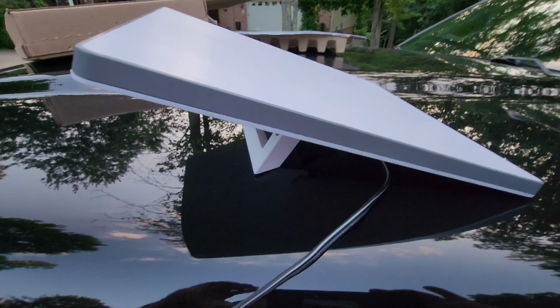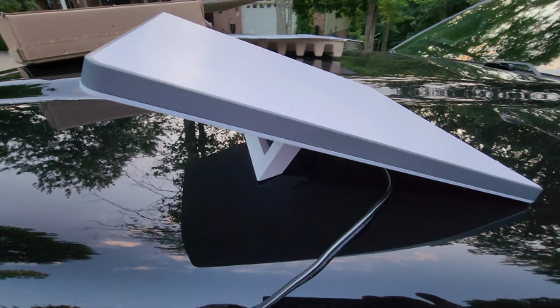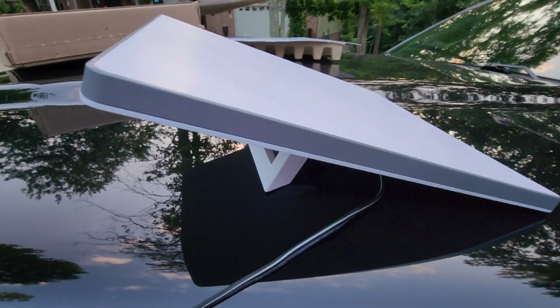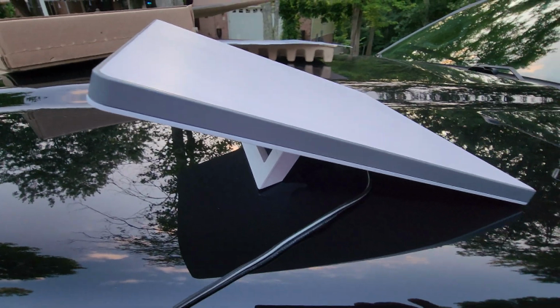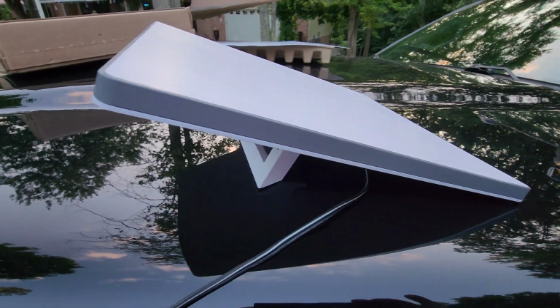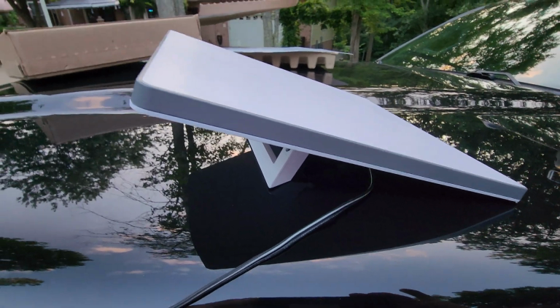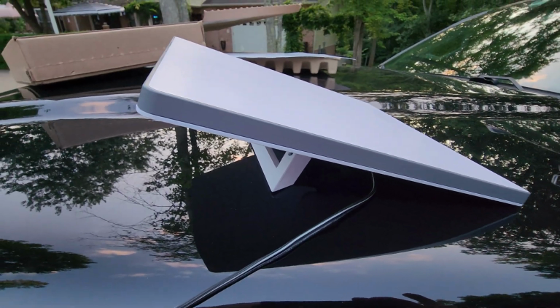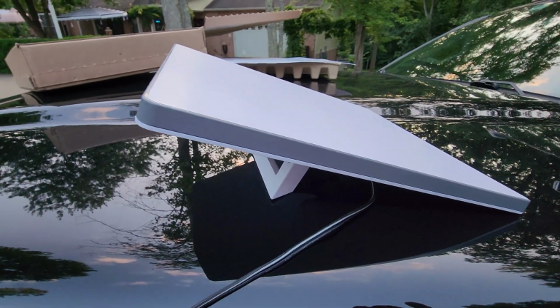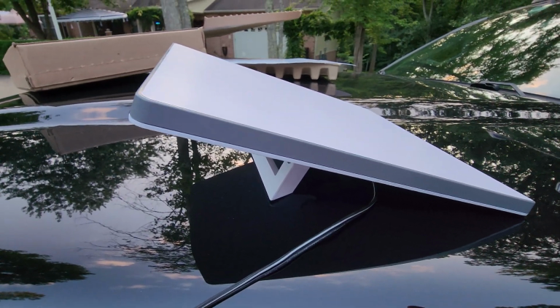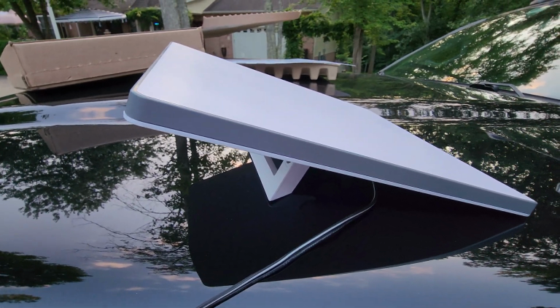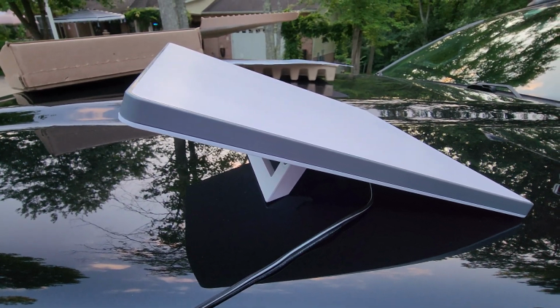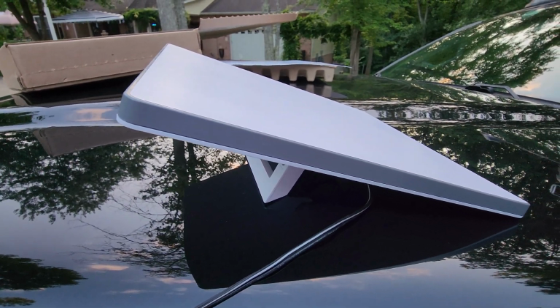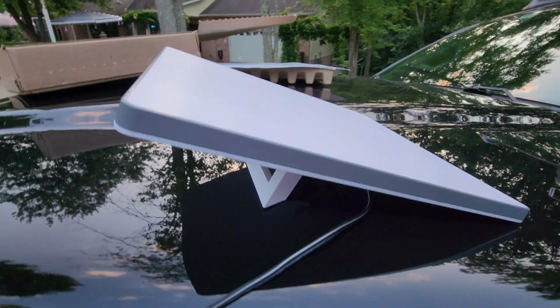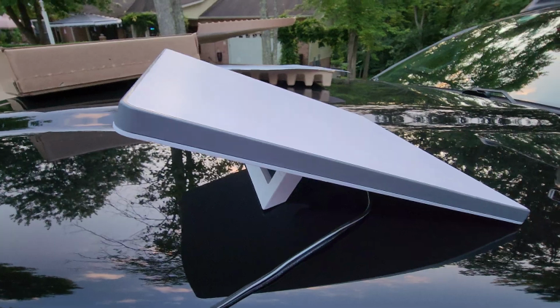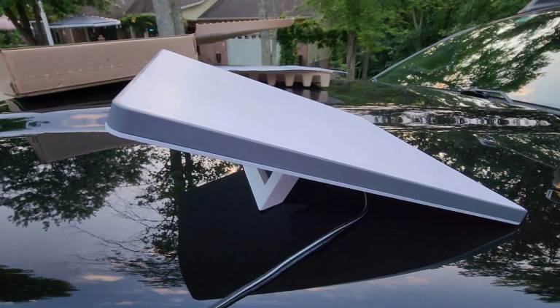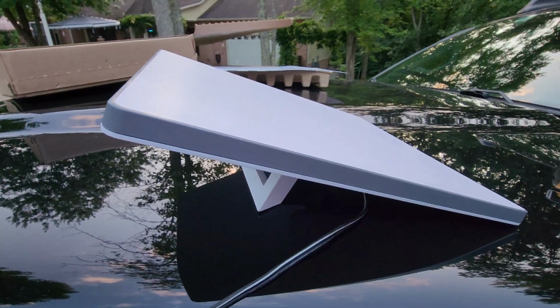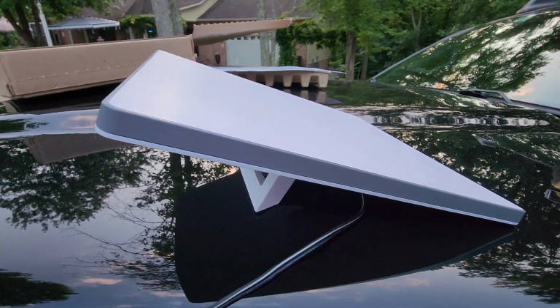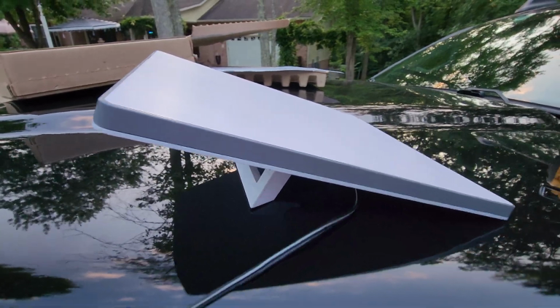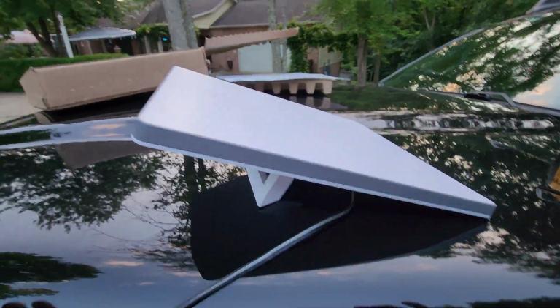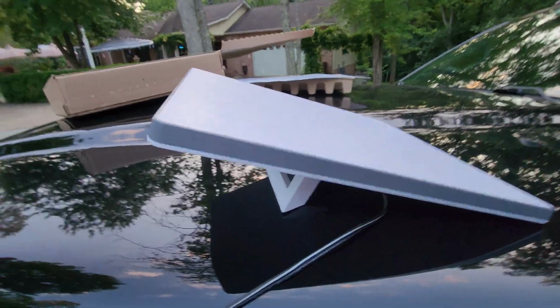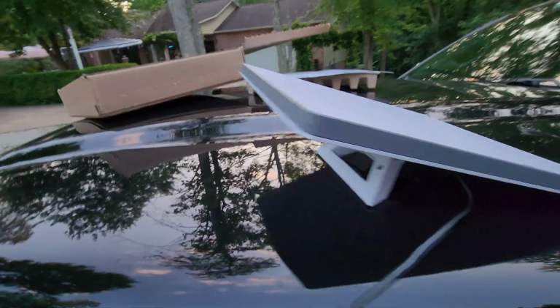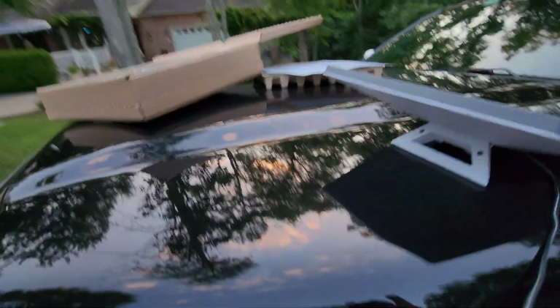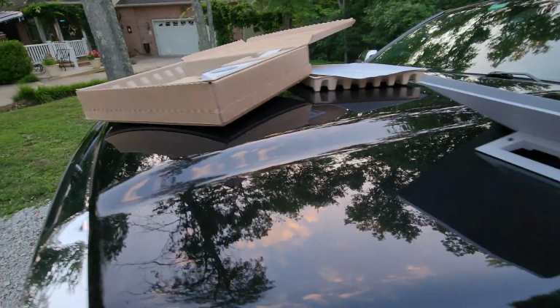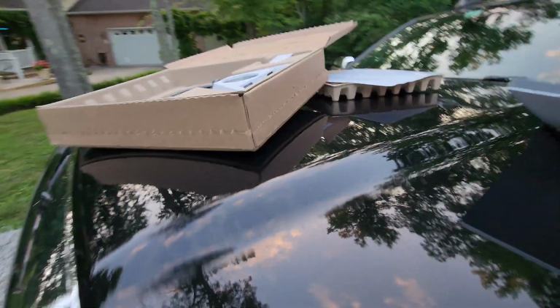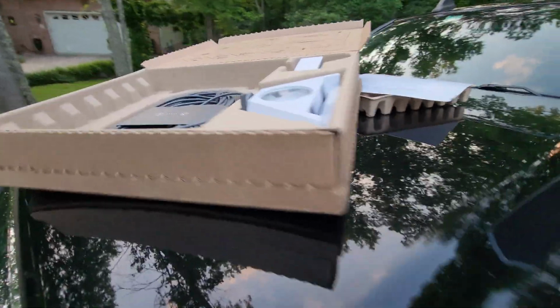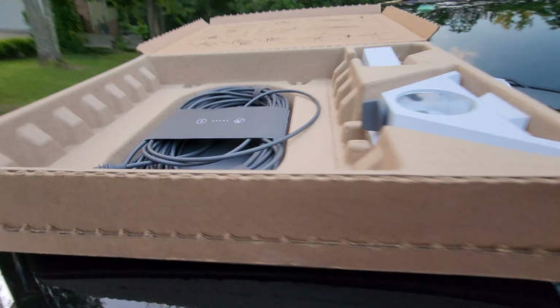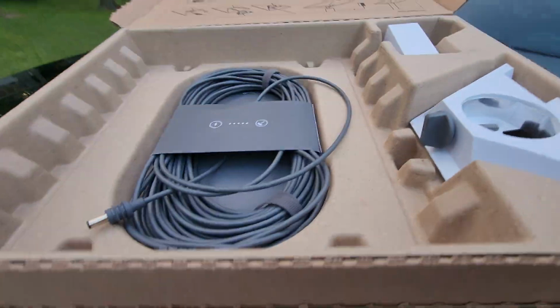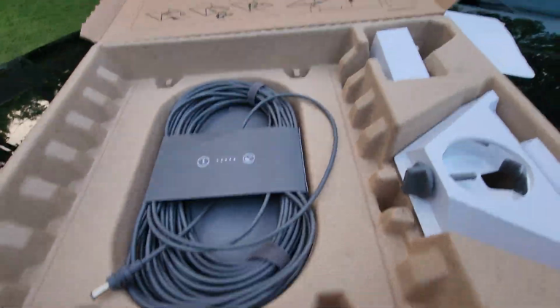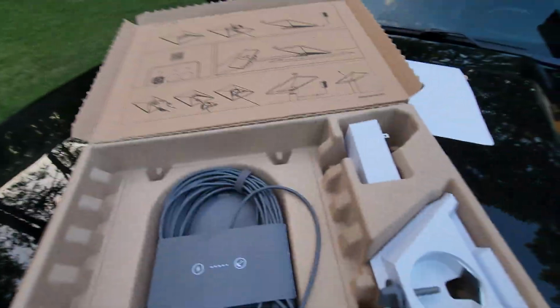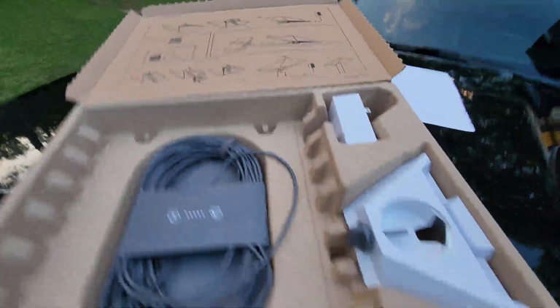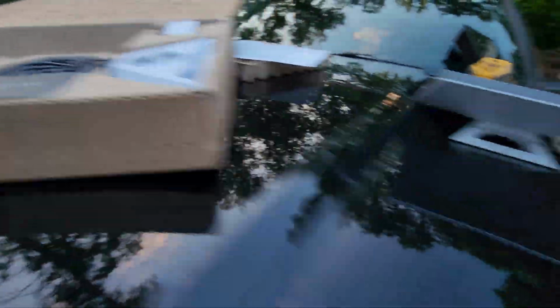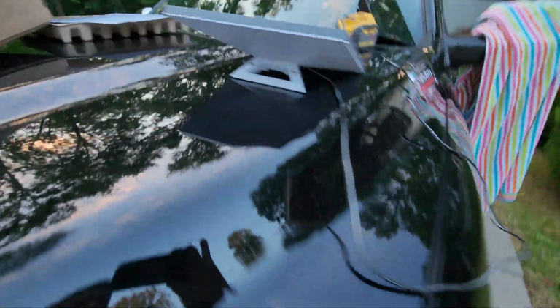So this is not an unboxing video. I was a little too excited to wait and record that, and it's not important. Anyway, it comes with all the stuff that it's supposed to.